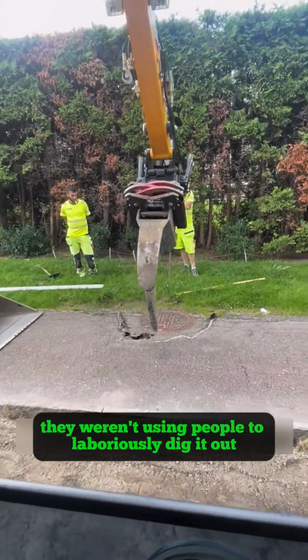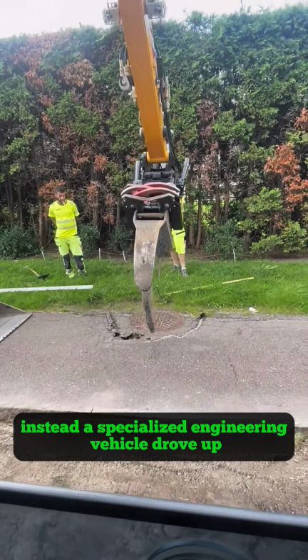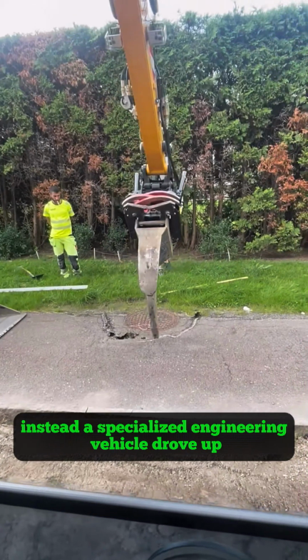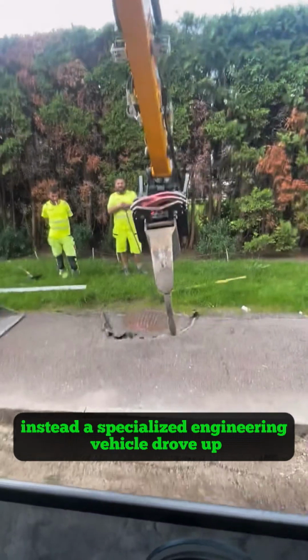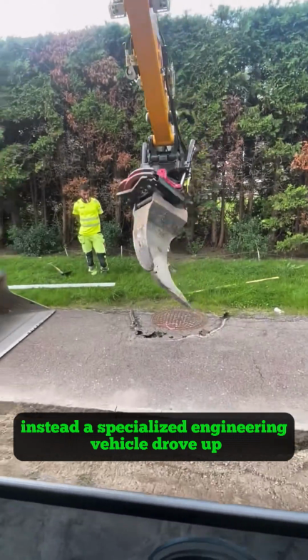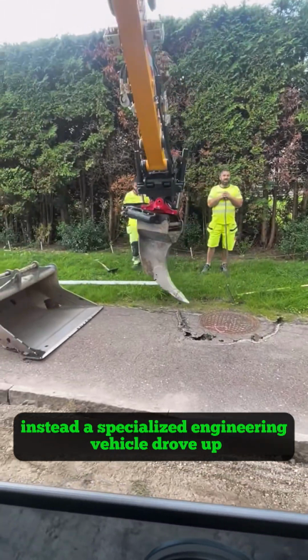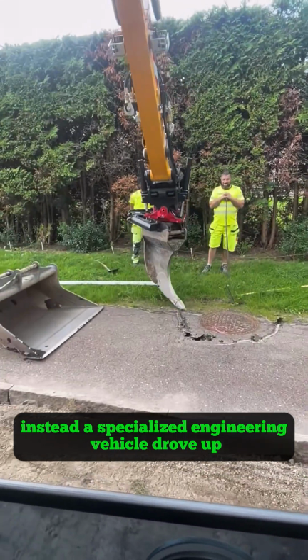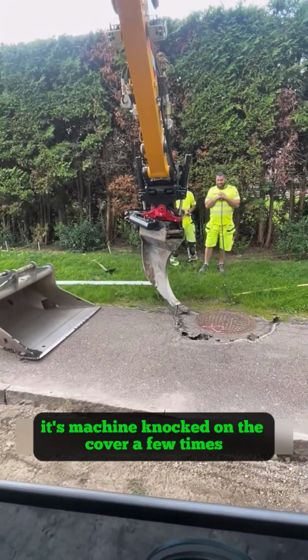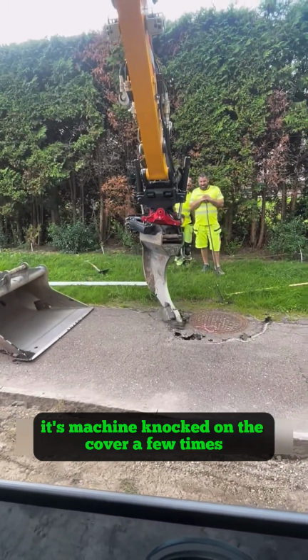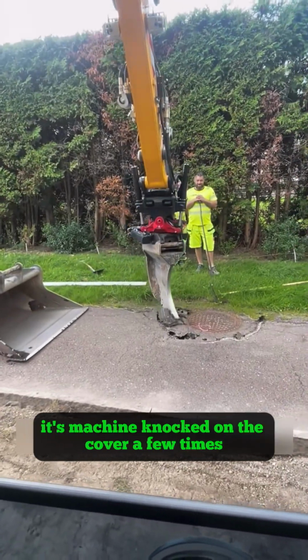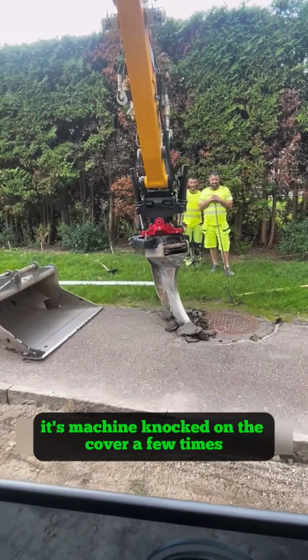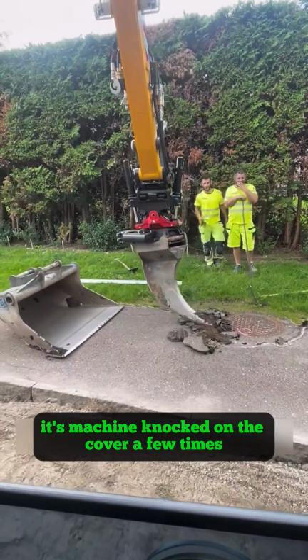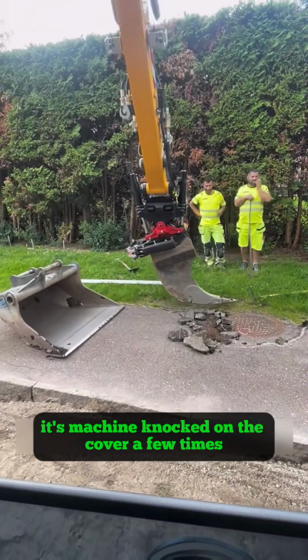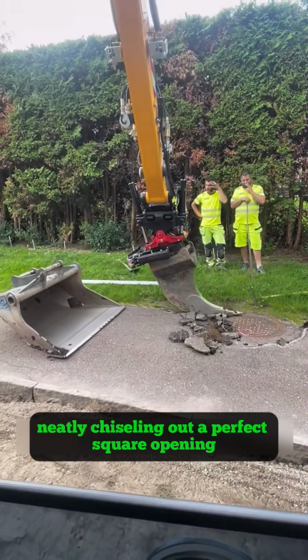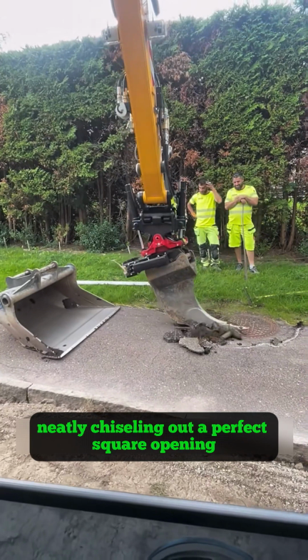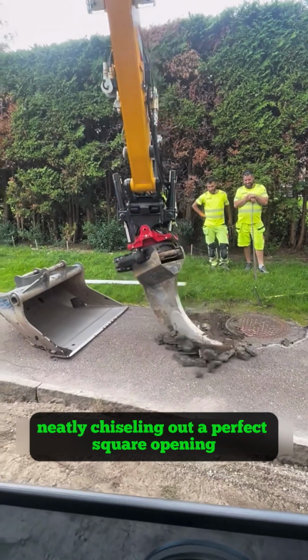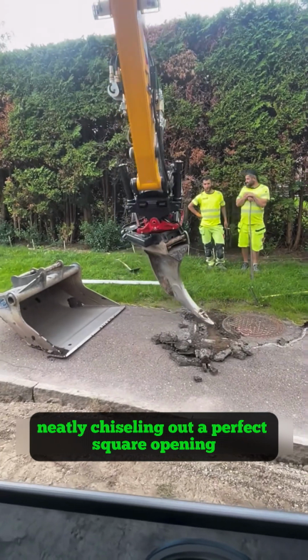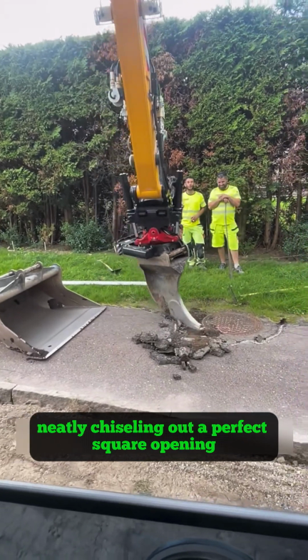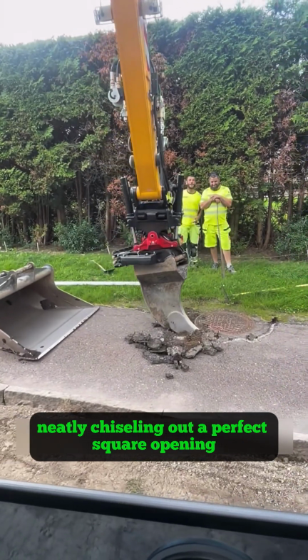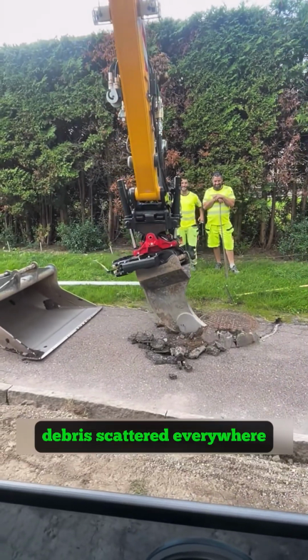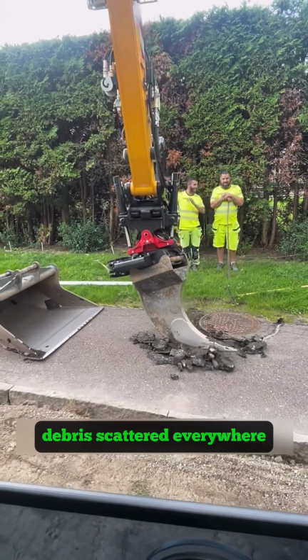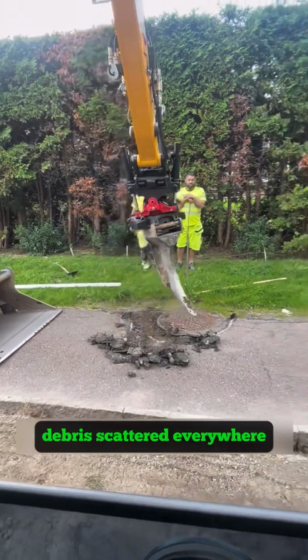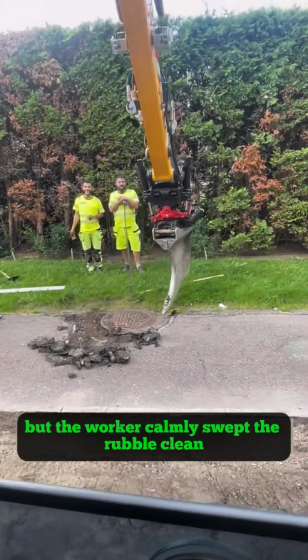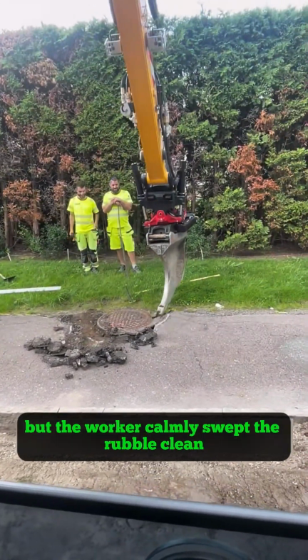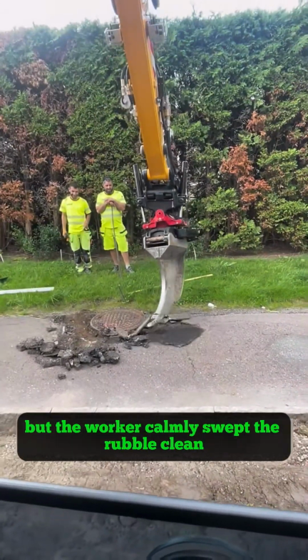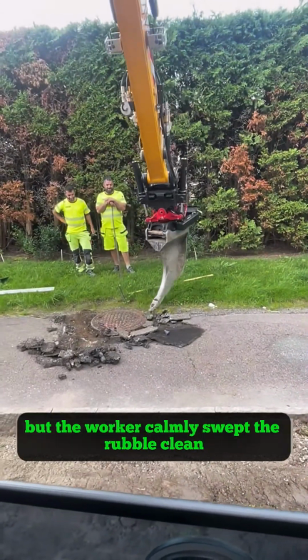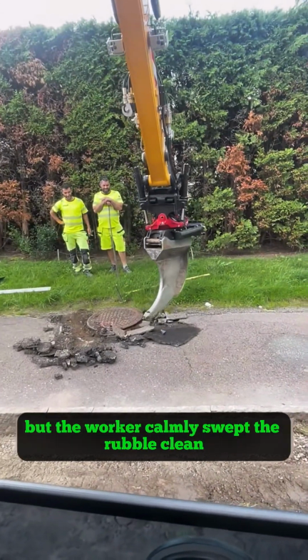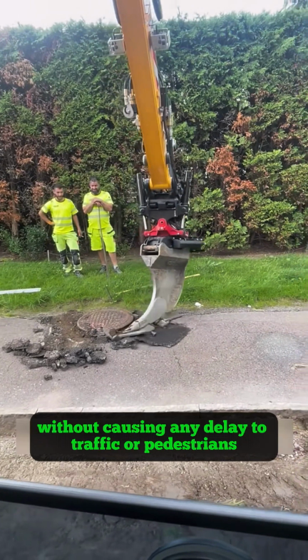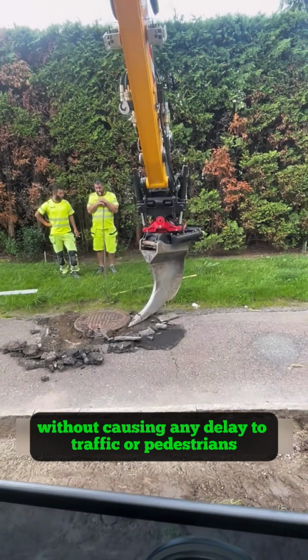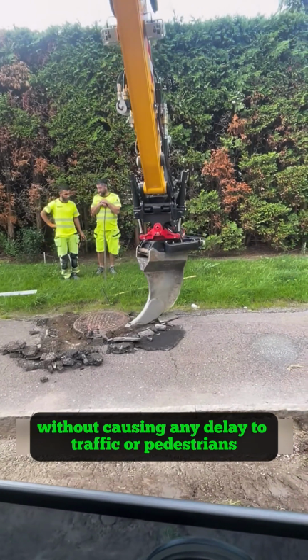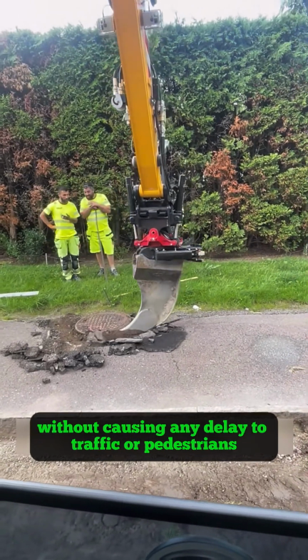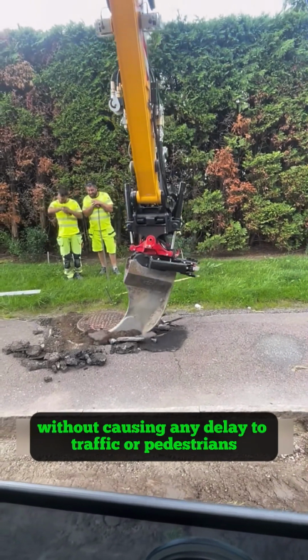Instead, a specialized engineering vehicle drove up. Its machine knocked on the cover a few times, neatly chiseling out a perfect square opening. Debris scattered everywhere, but the worker calmly swept the rubble clean, without causing any delay to traffic or pedestrians.